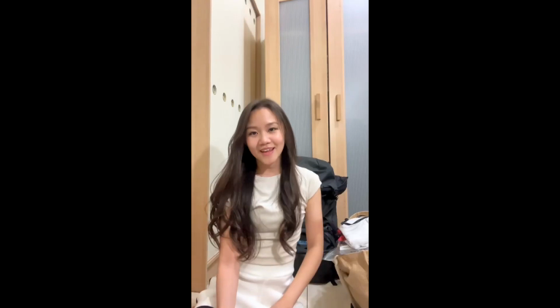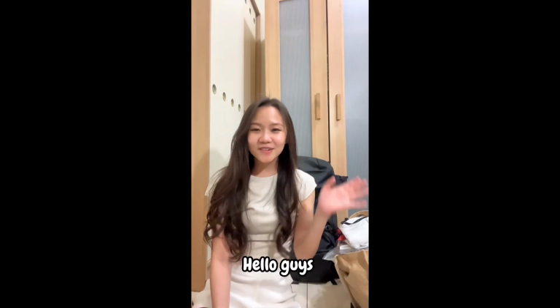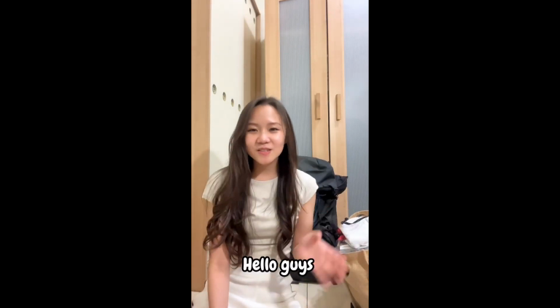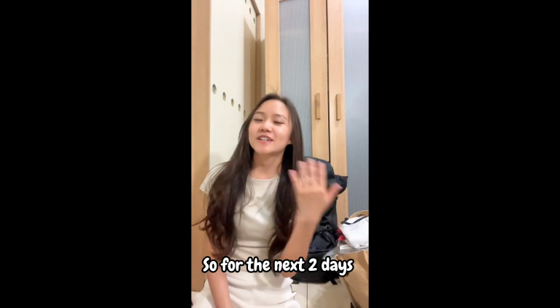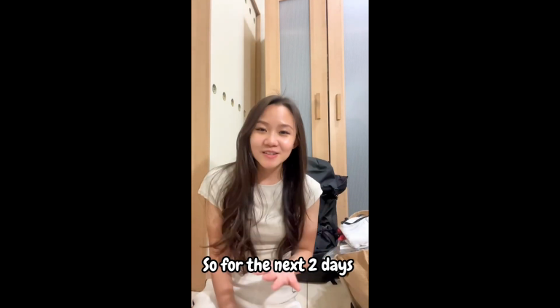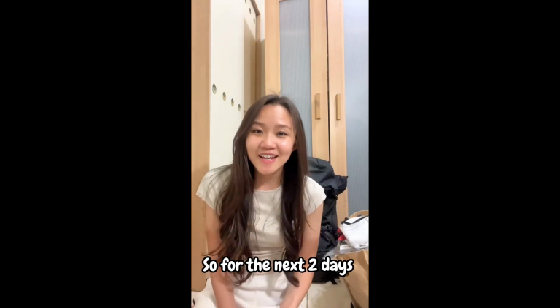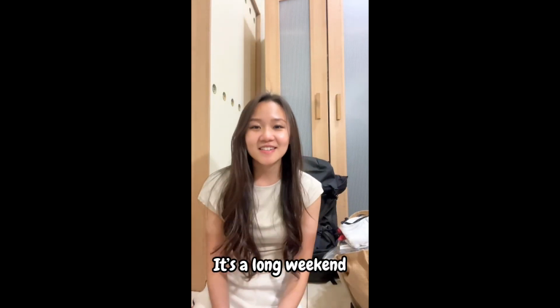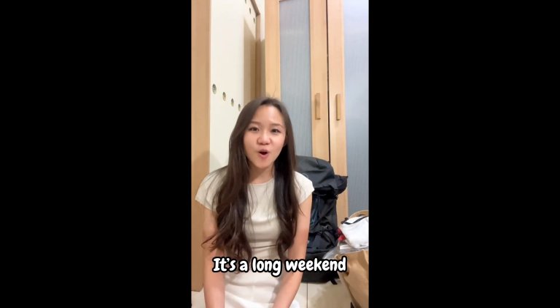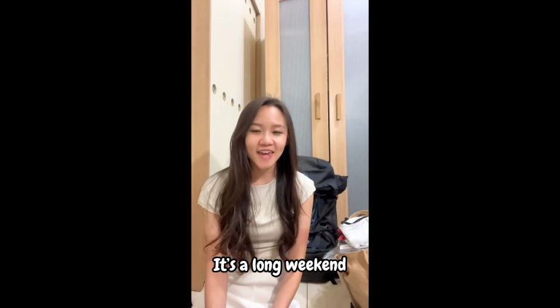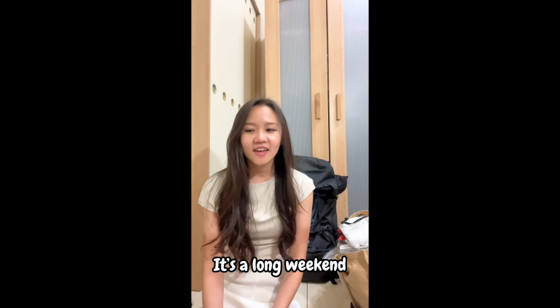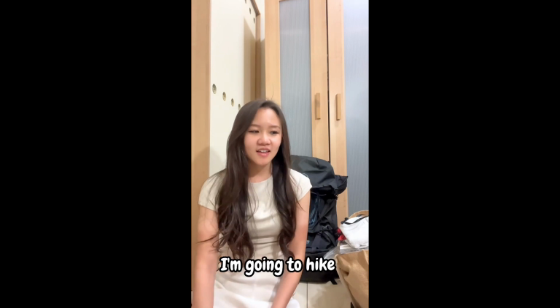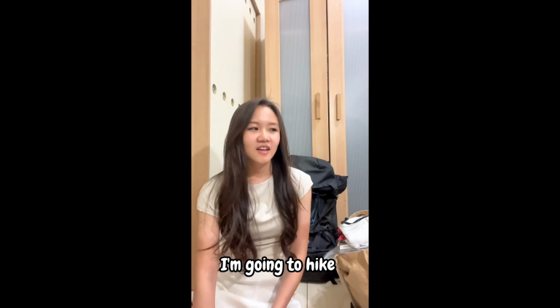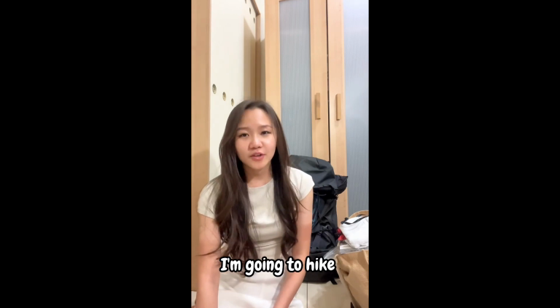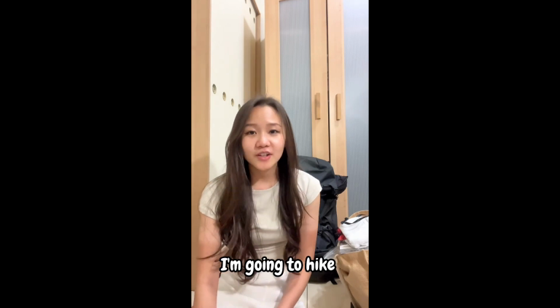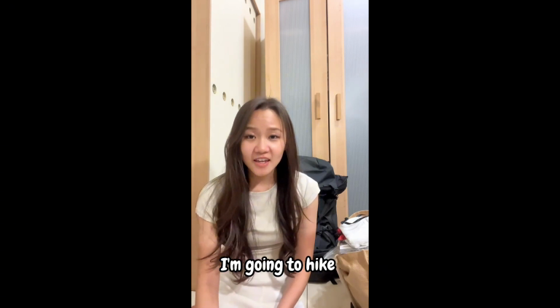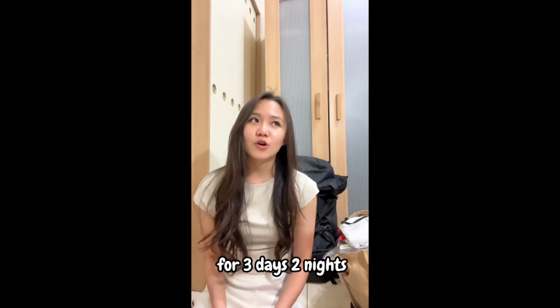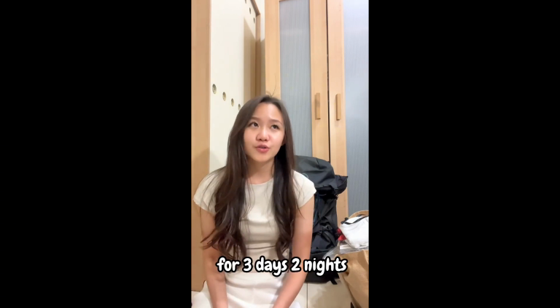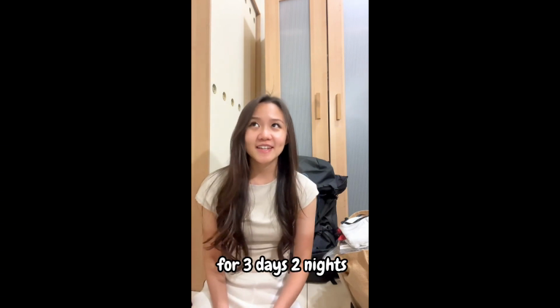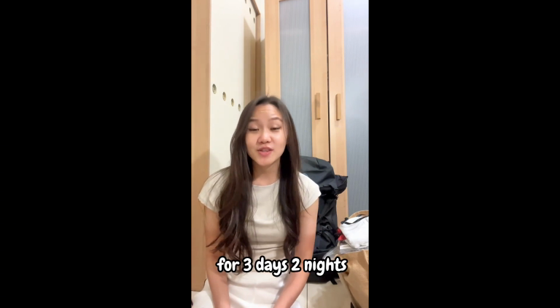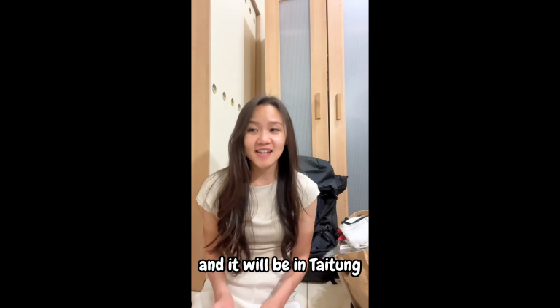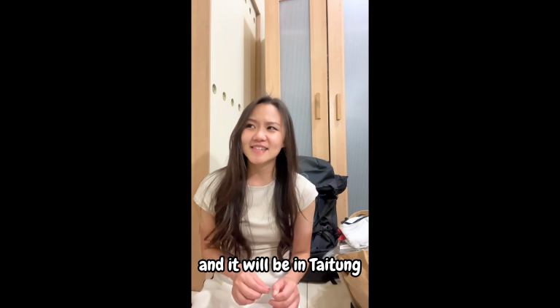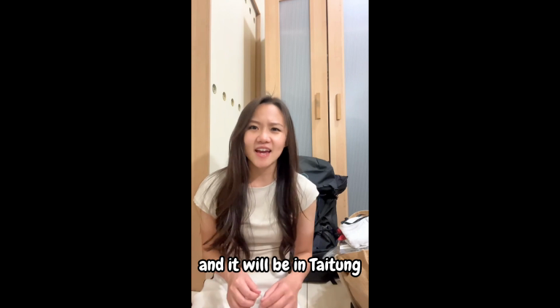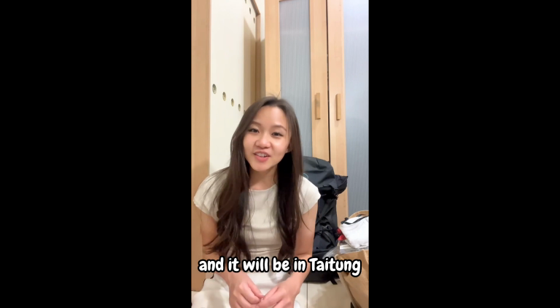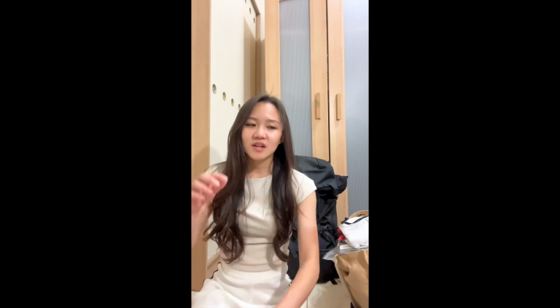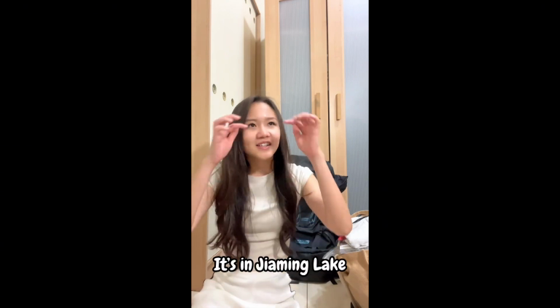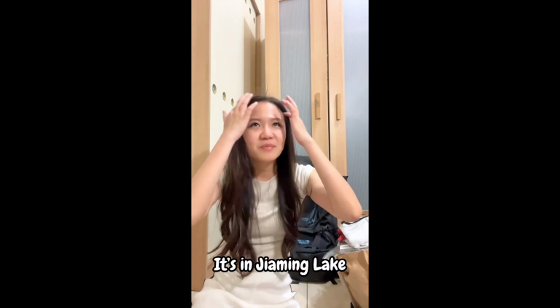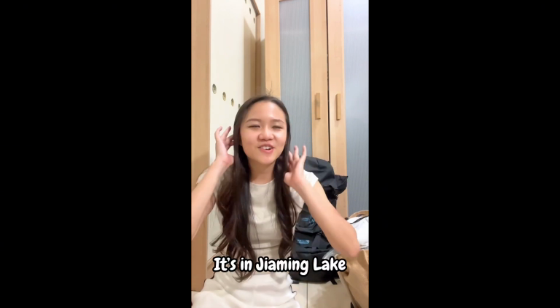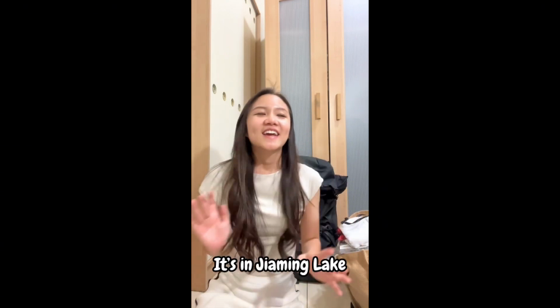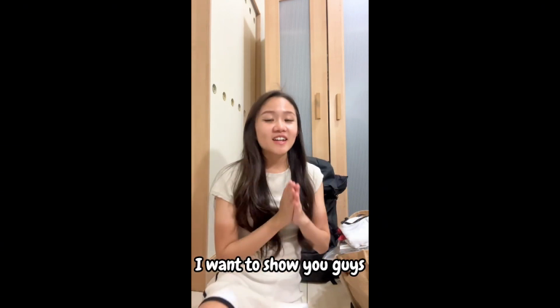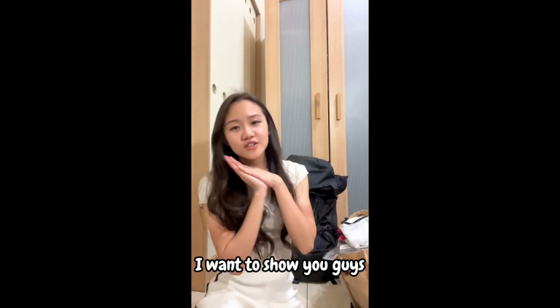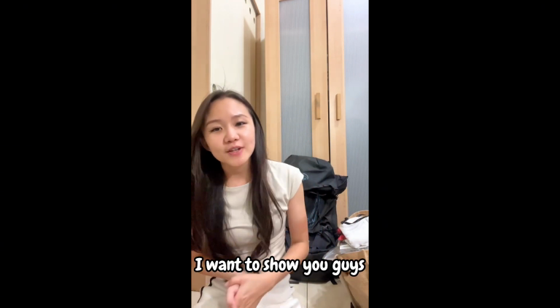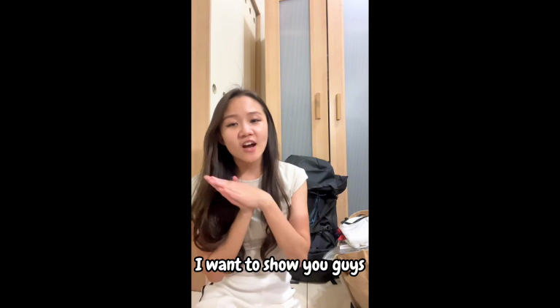Hello guys! For the next few days it's a long weekend and I'm going to hike for three days, two nights. It is in Taitung — Chiamming Lake. I have to show you guys how I pack my hiking bag and what I will bring for this three-day, two-night trip.